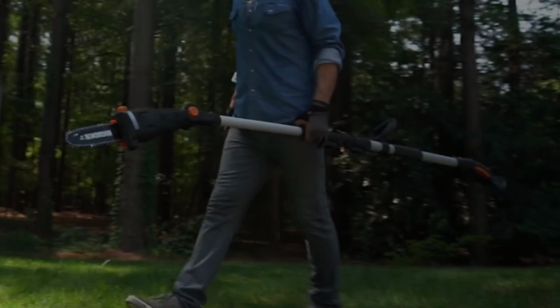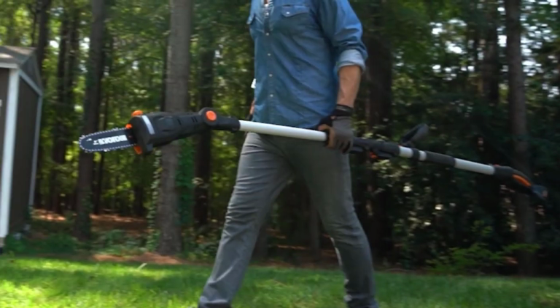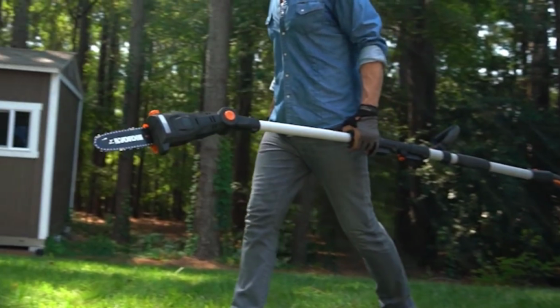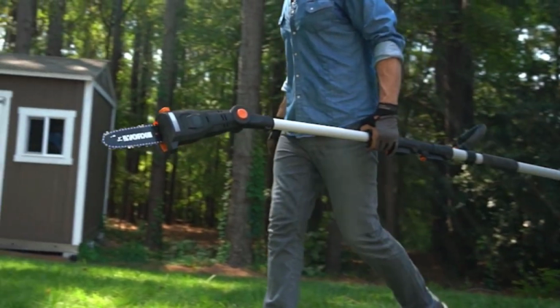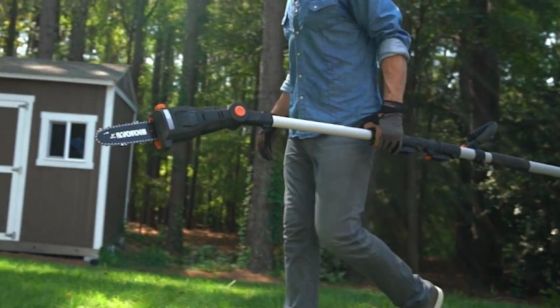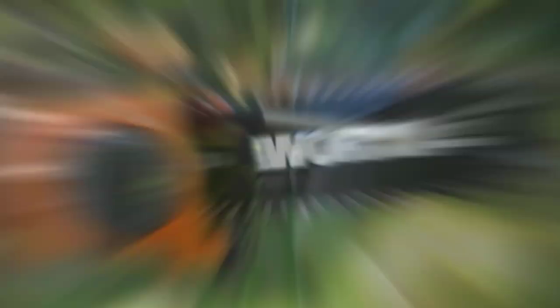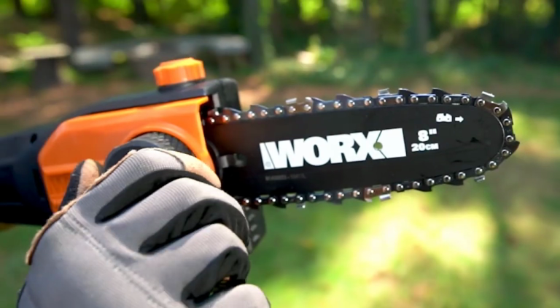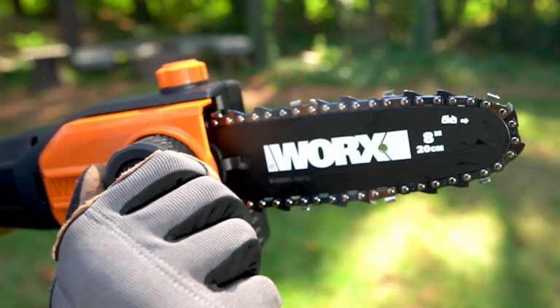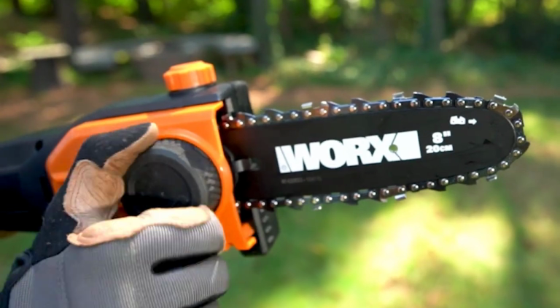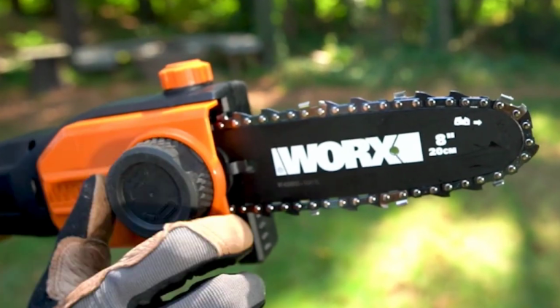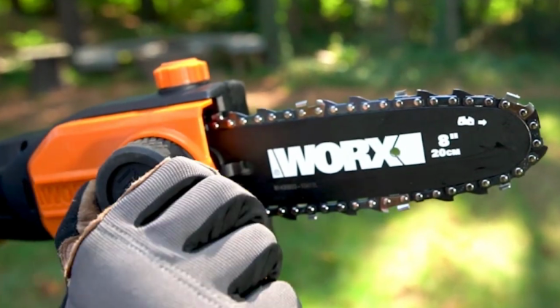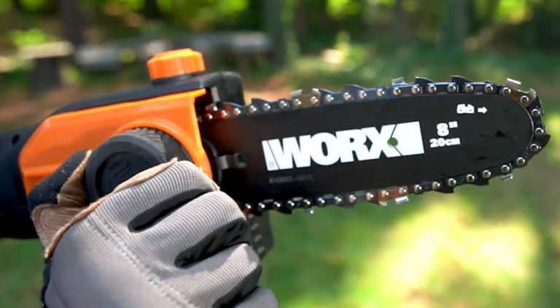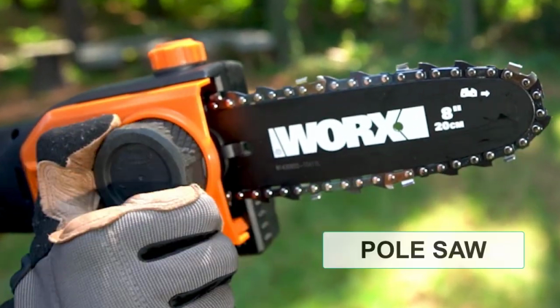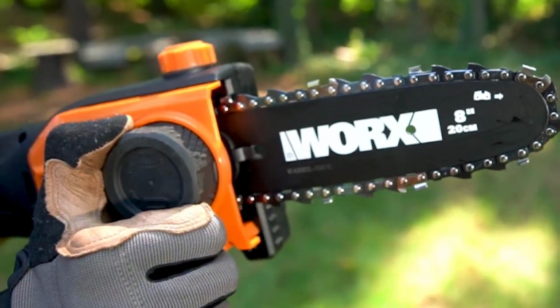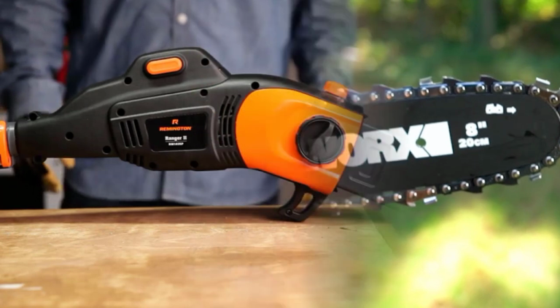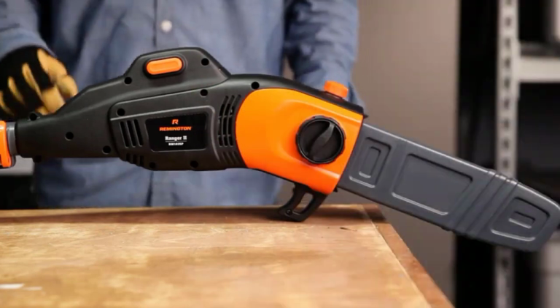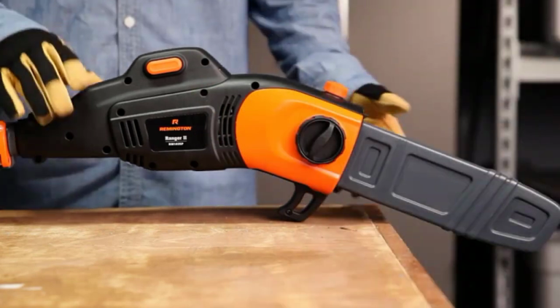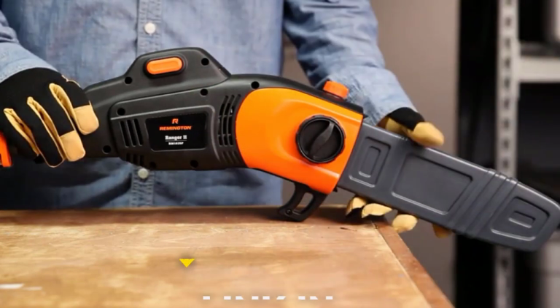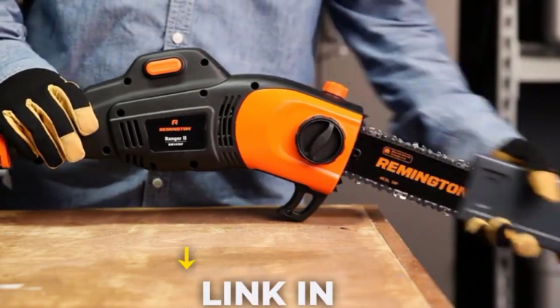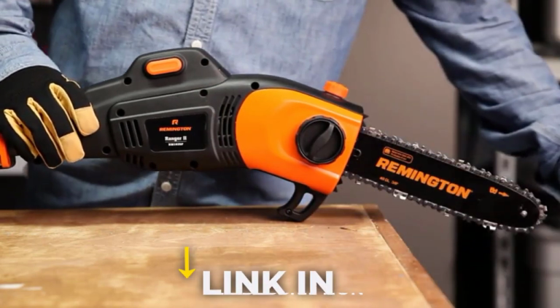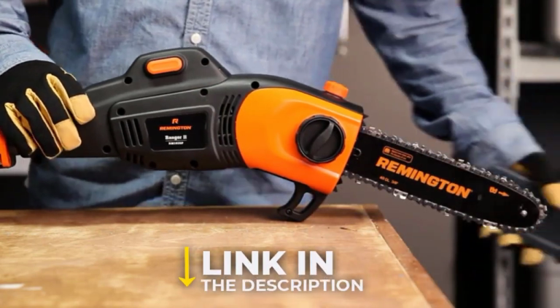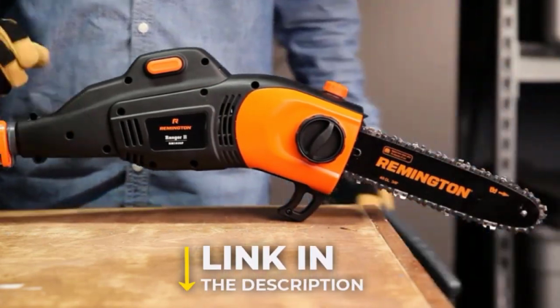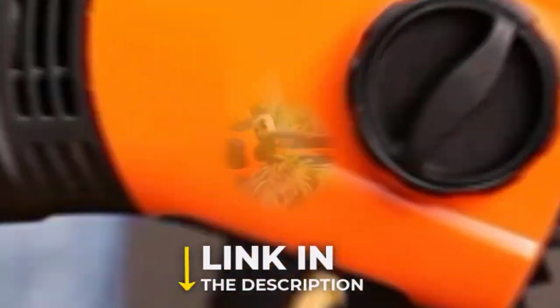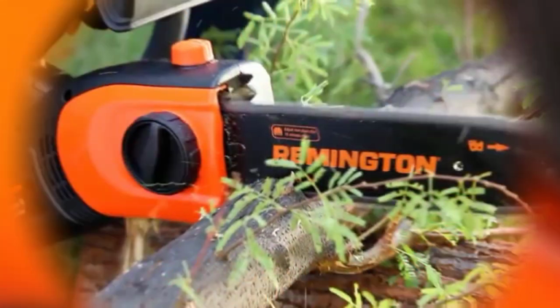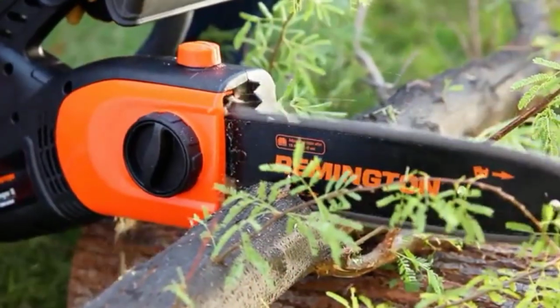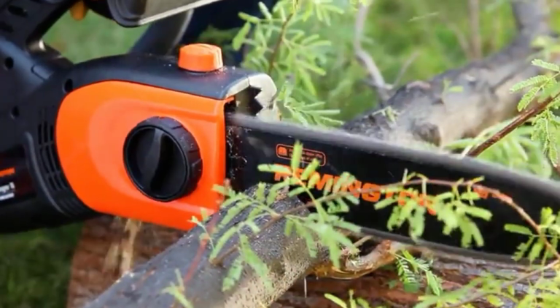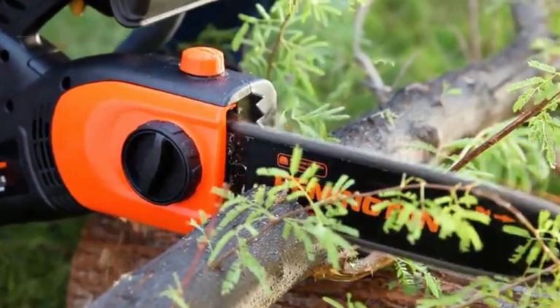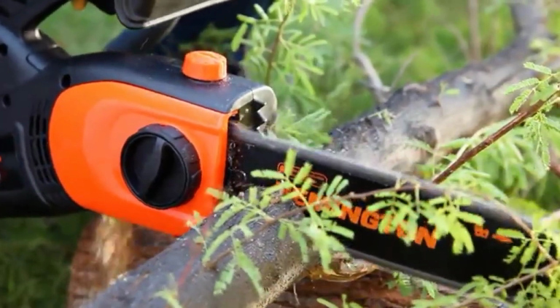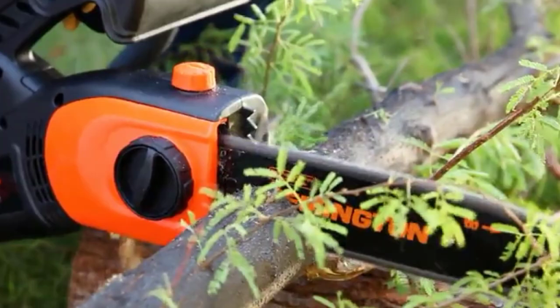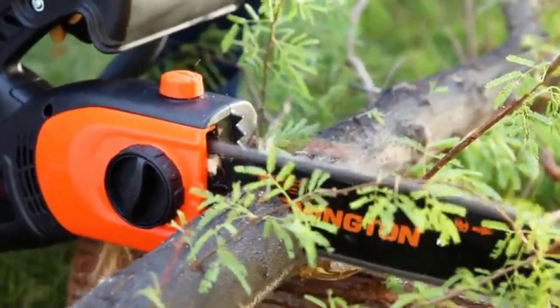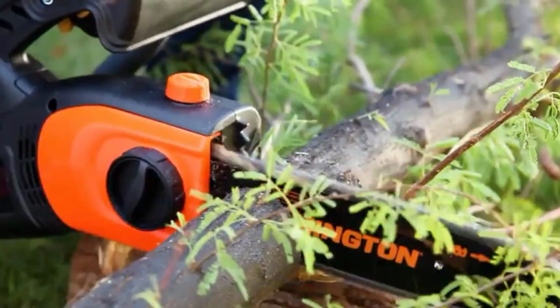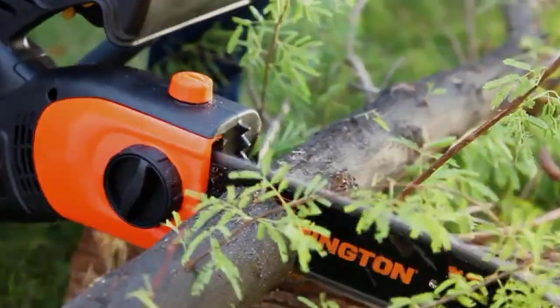Are you looking for the best pole saw? In this video, we will break down the top 4 pole saws. We have included links in the description for each product mentioned, so make sure you check those out to see which one is in your budget range.